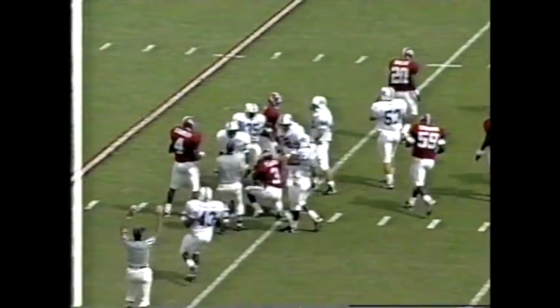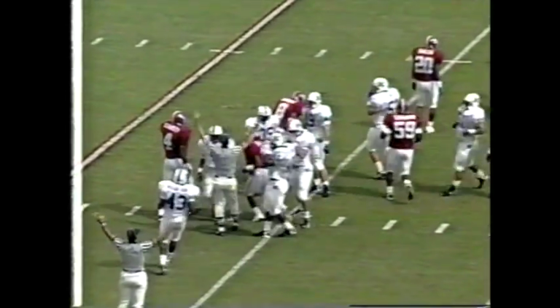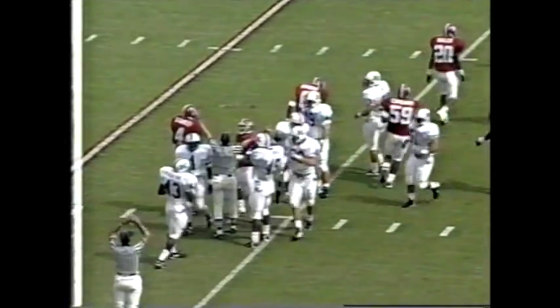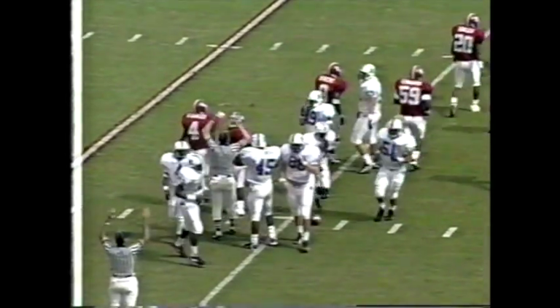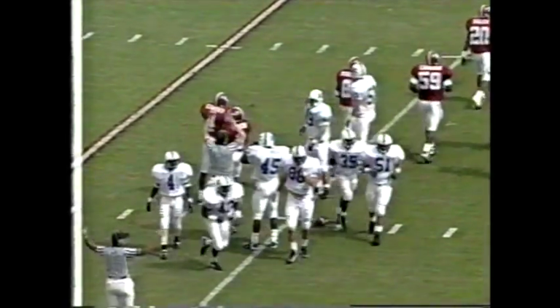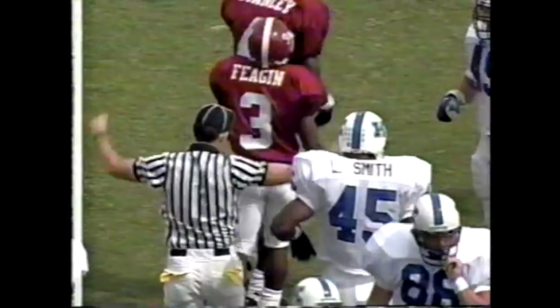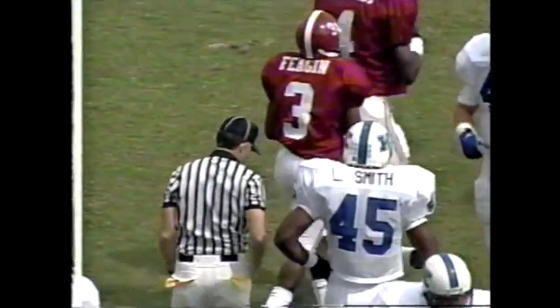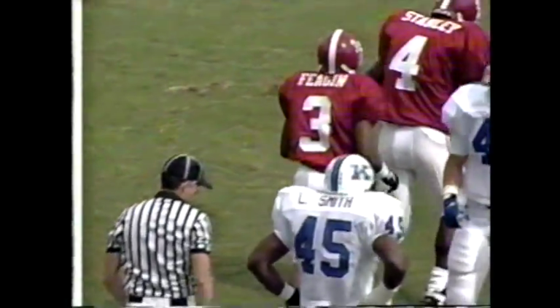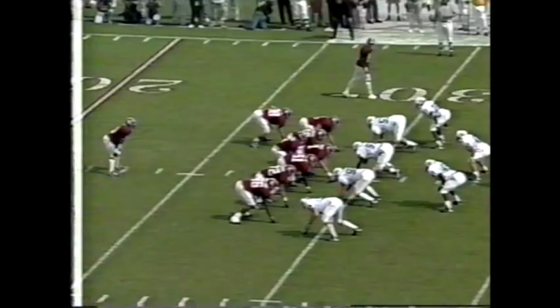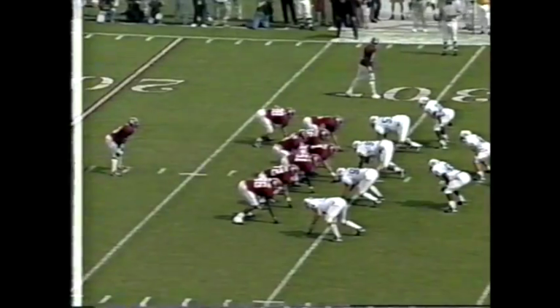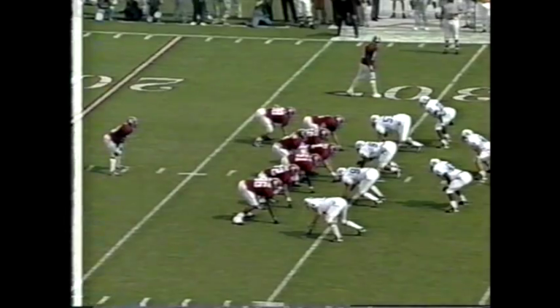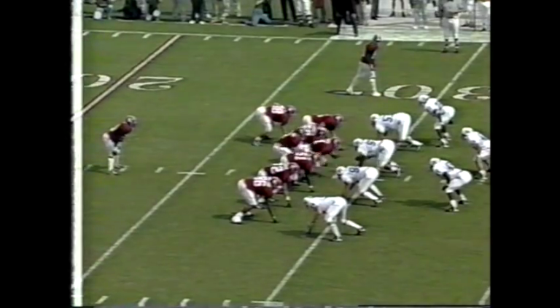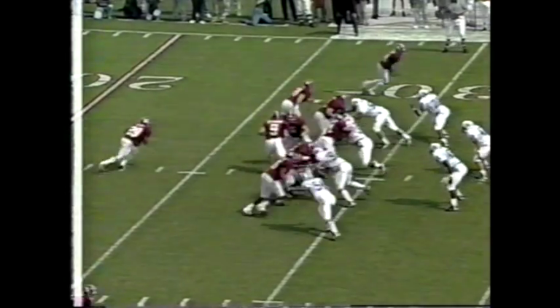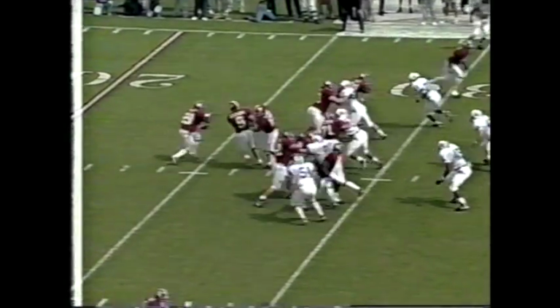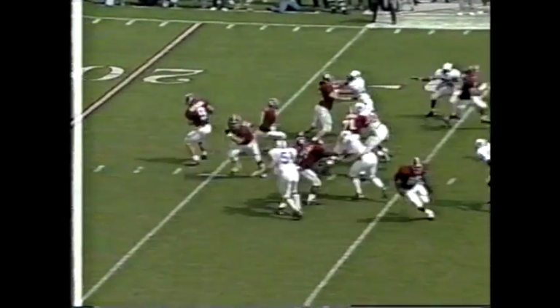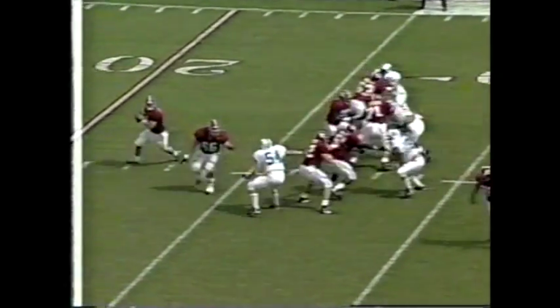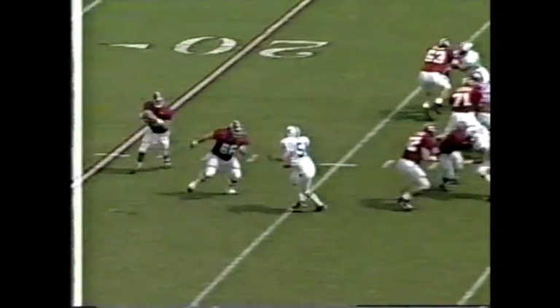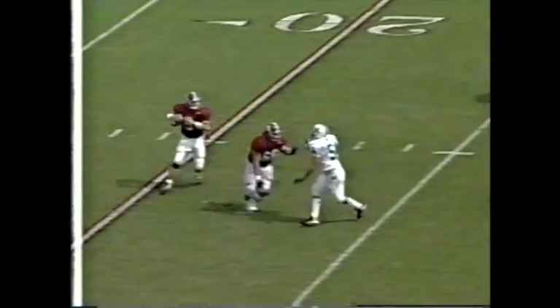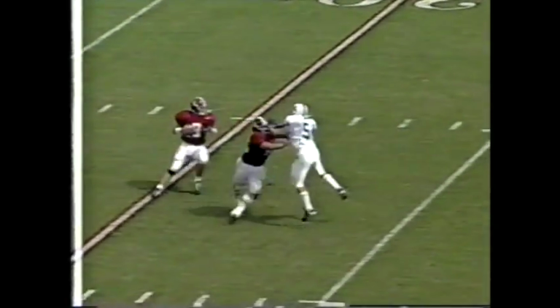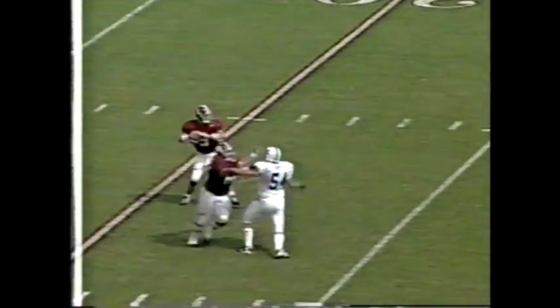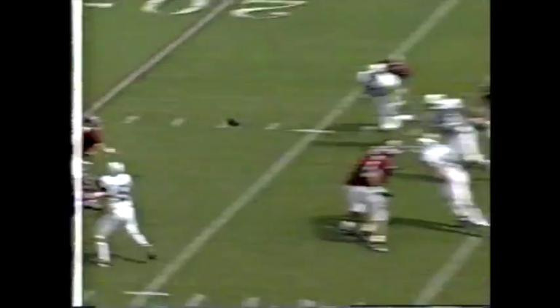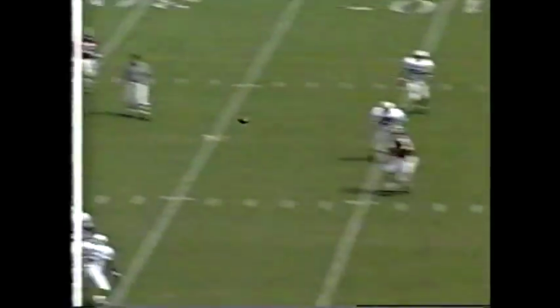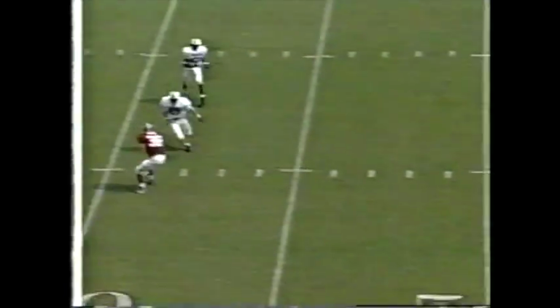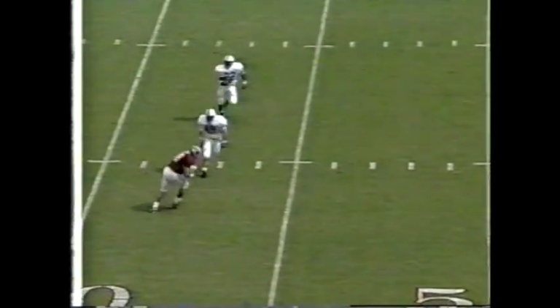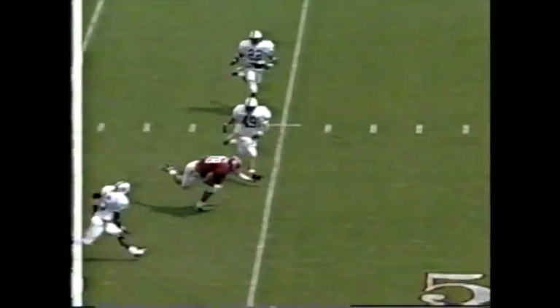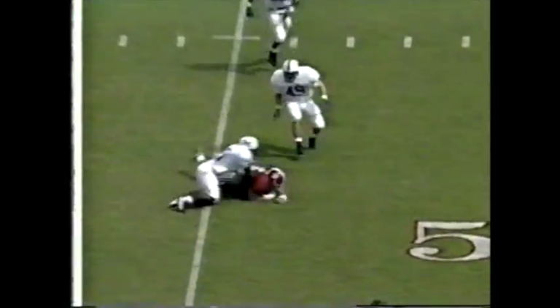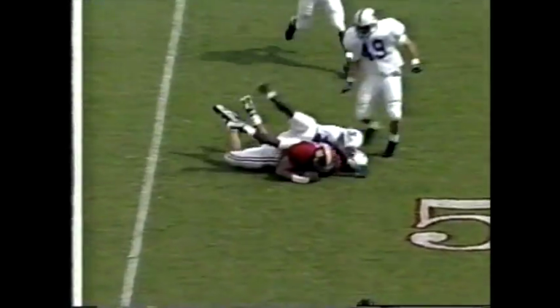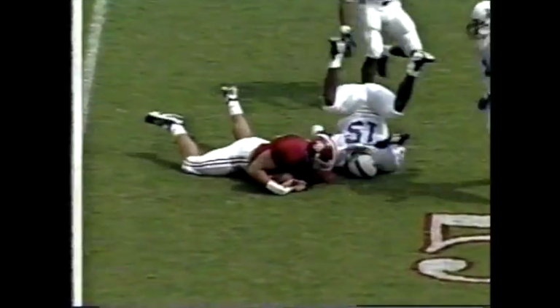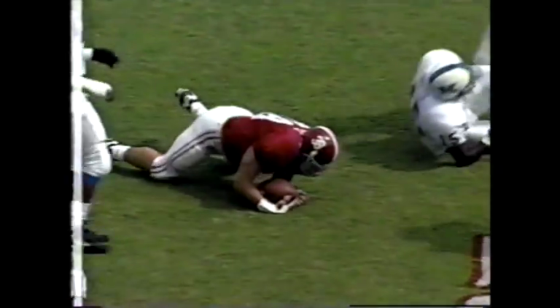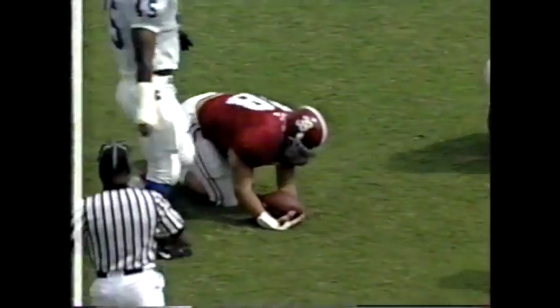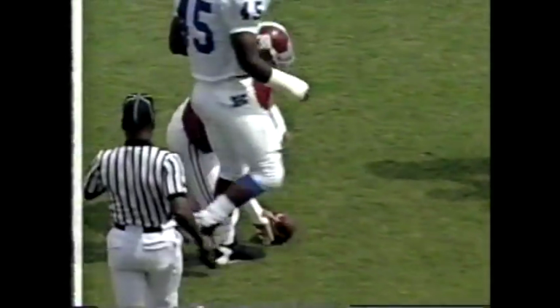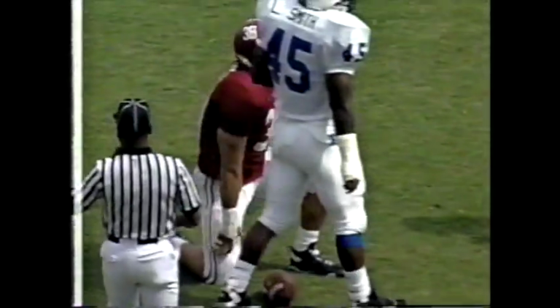Fagan — that was a gutsy handle right there, but Fagan saved some yardage. Here's the last play of the quarter. Freddie gets hit by his own lineman but has an open receiver — Patrick Hape — up to the 47-yard line.